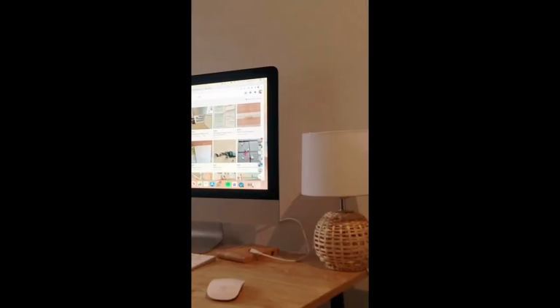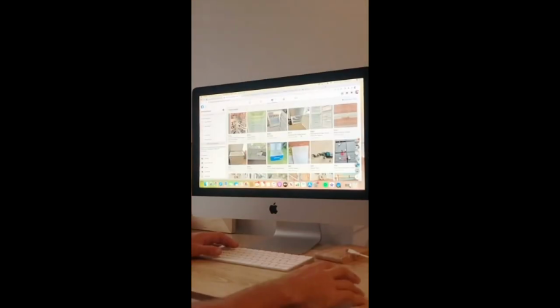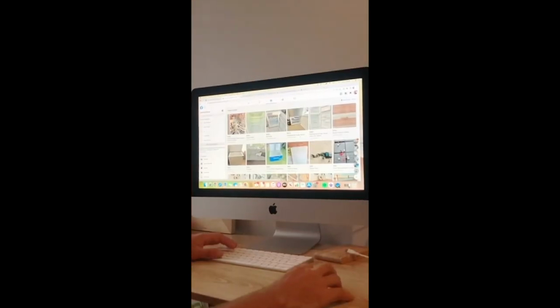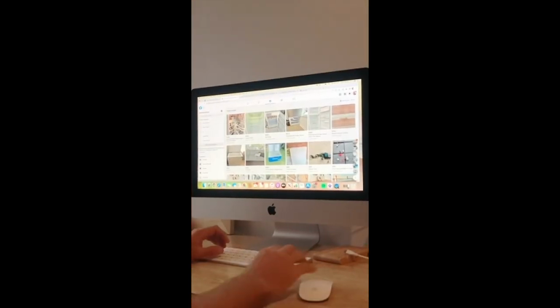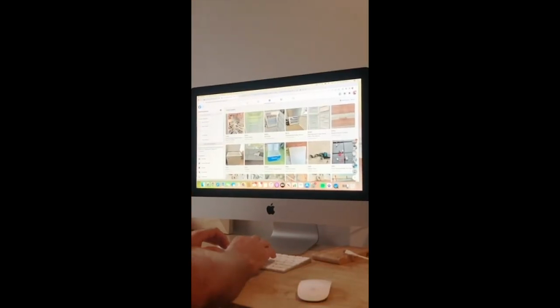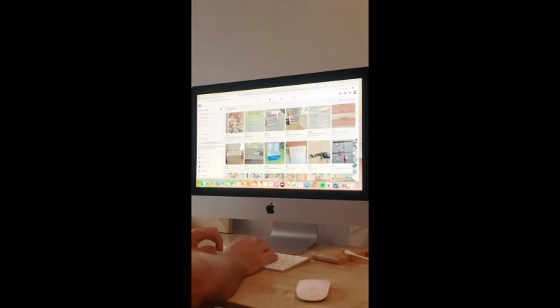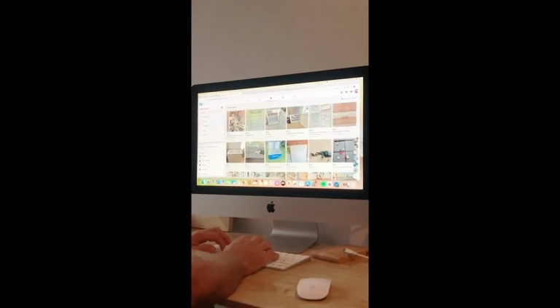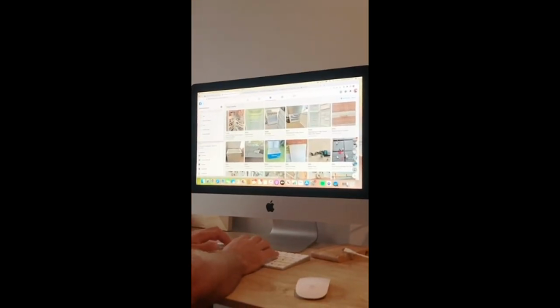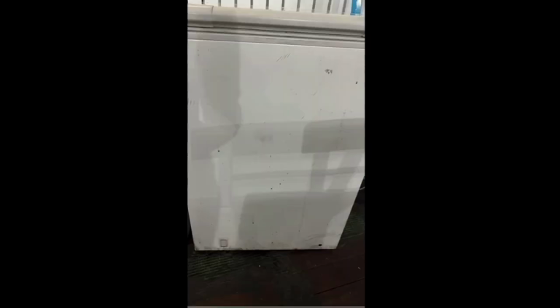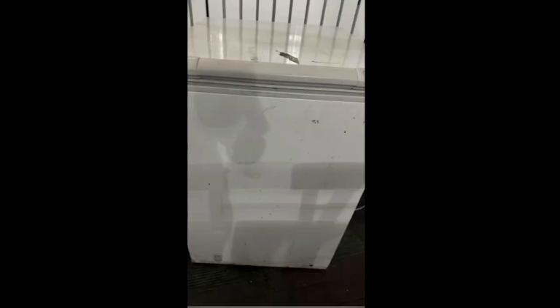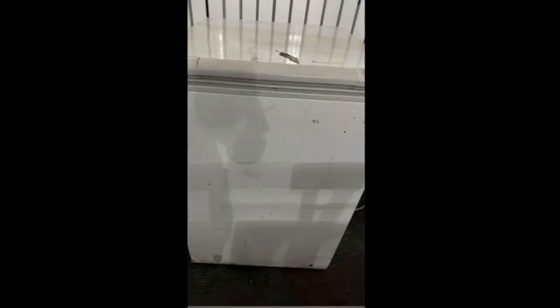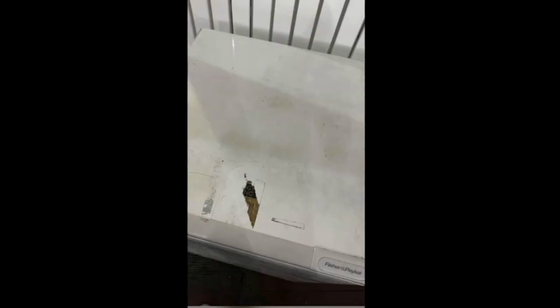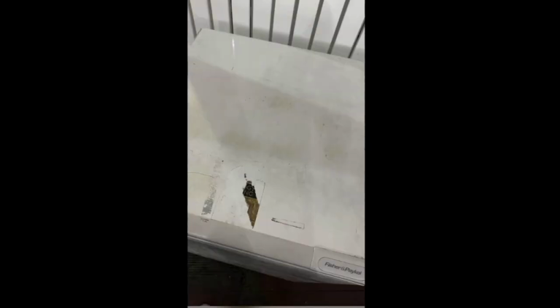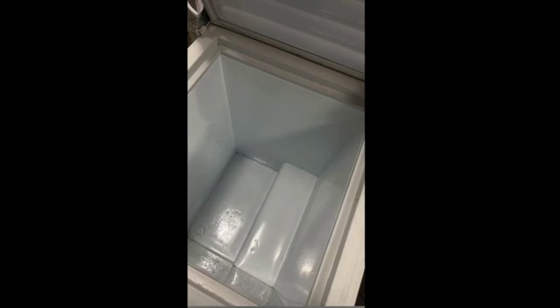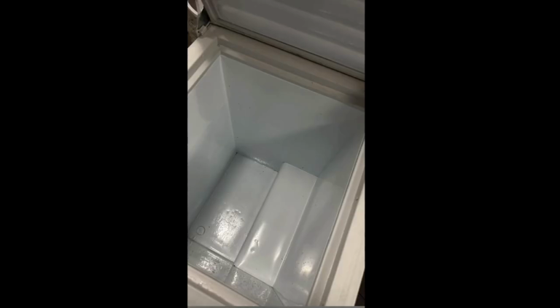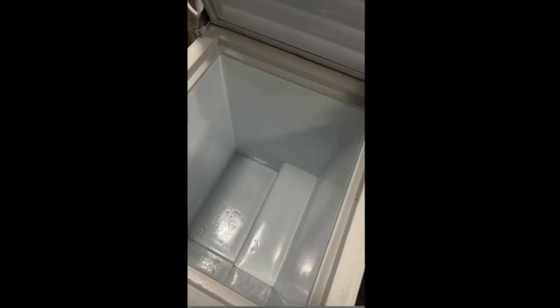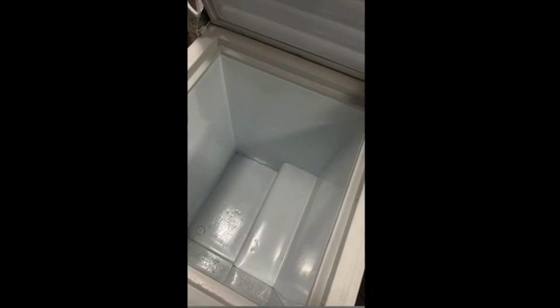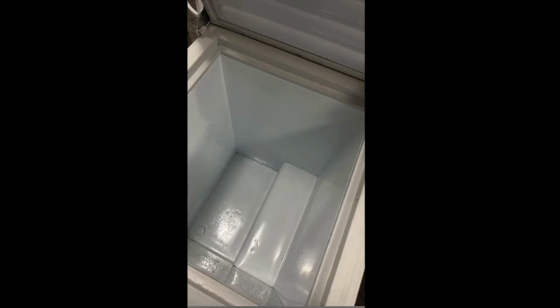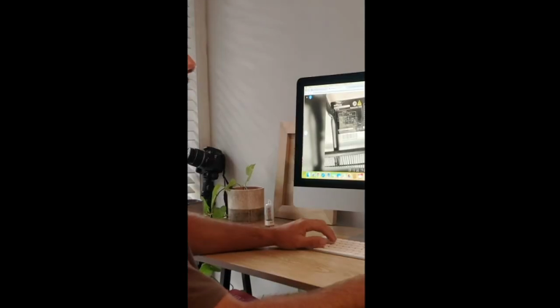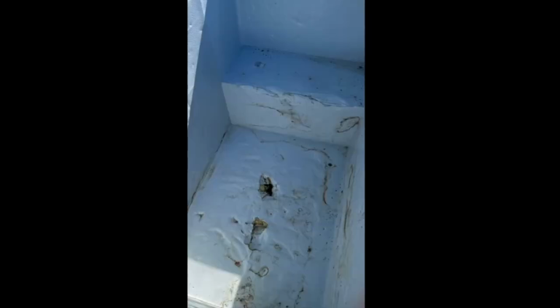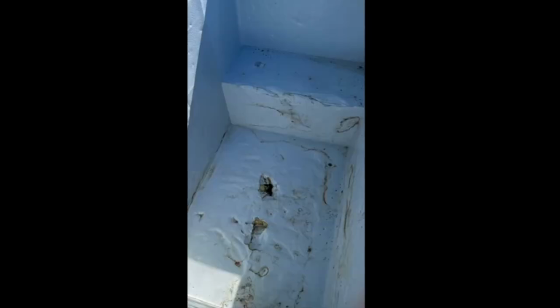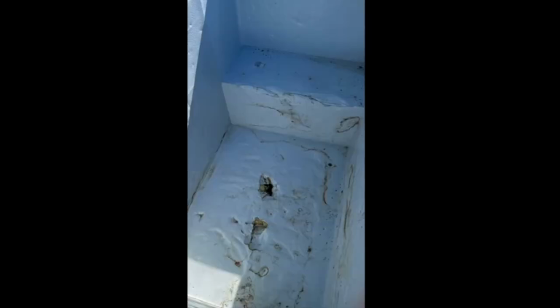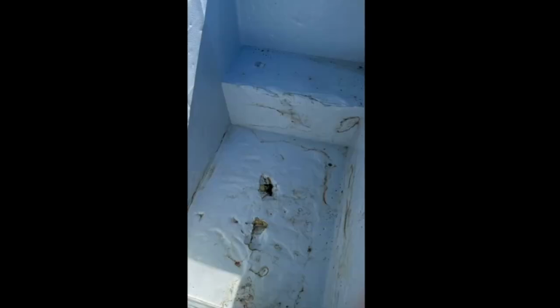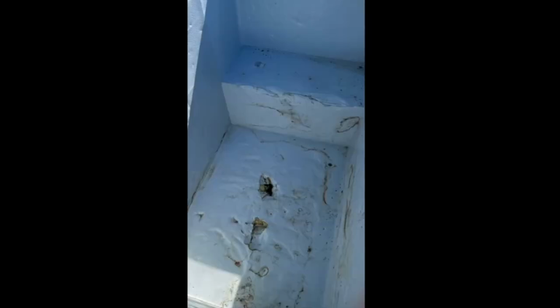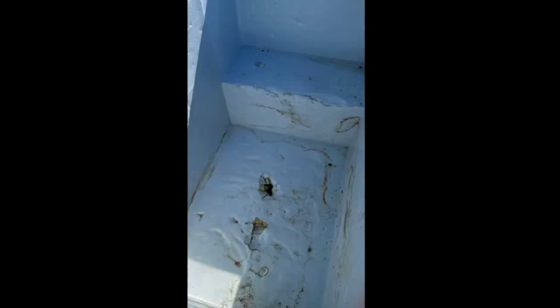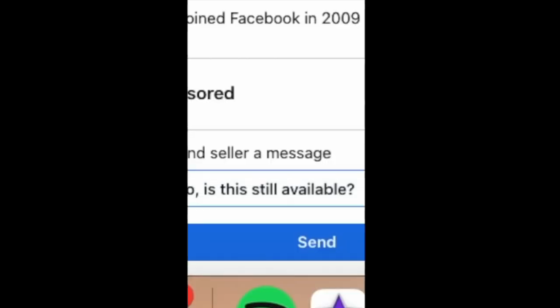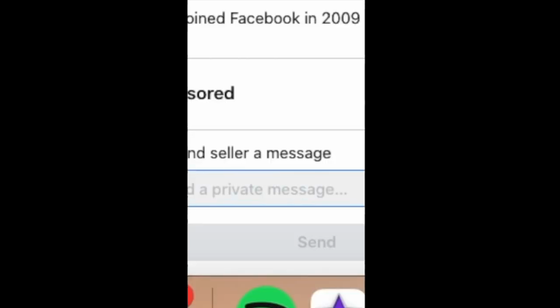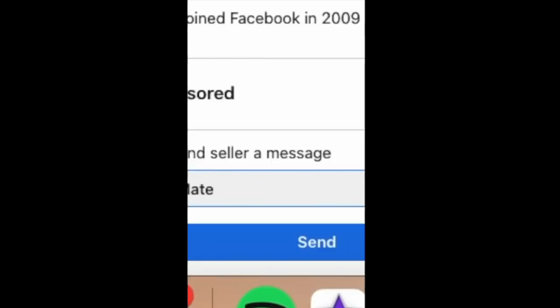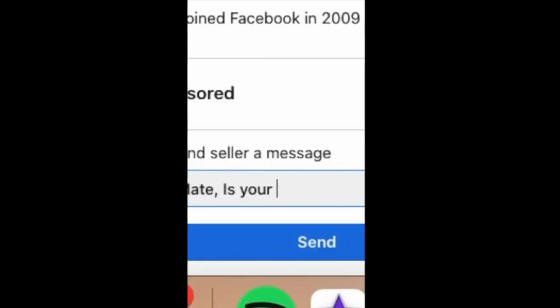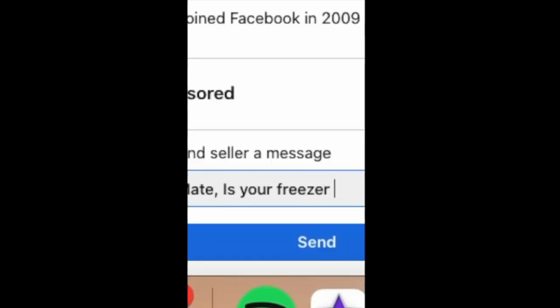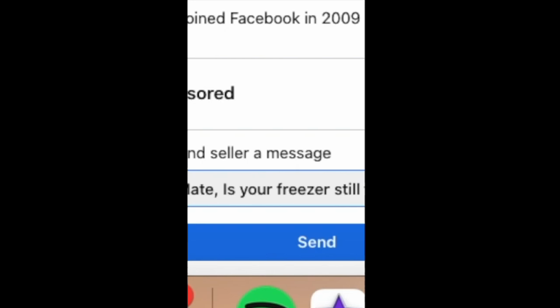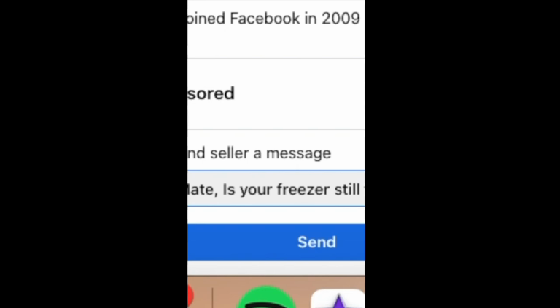Head to Marketplace and type in chest freezers. You want to aim for about 300 litres. This one's pretty beat up, but I think we could make that work.